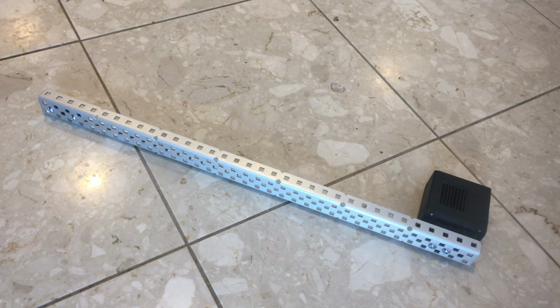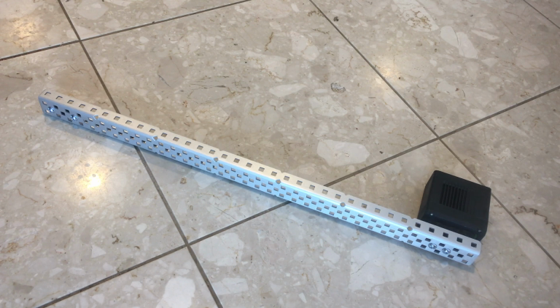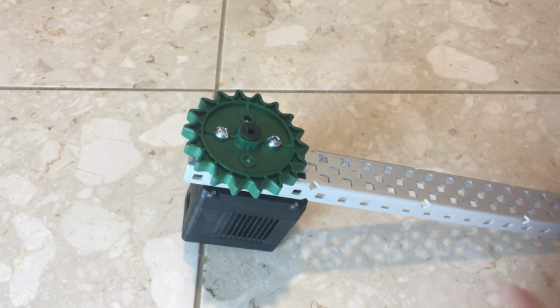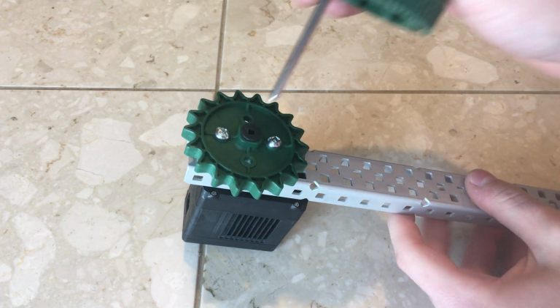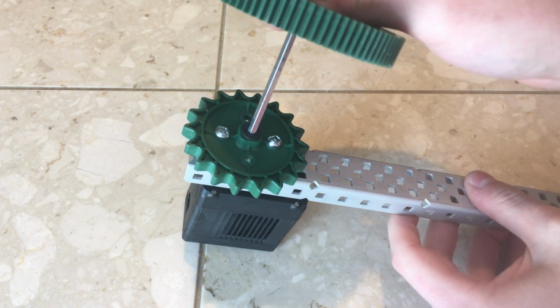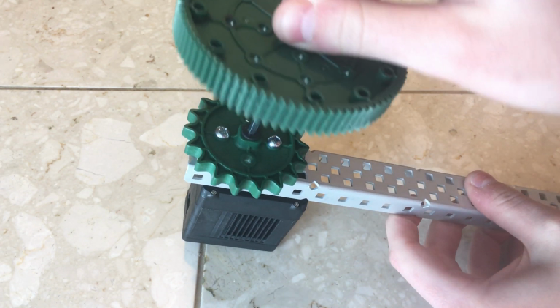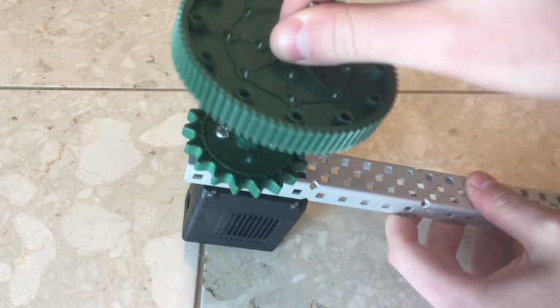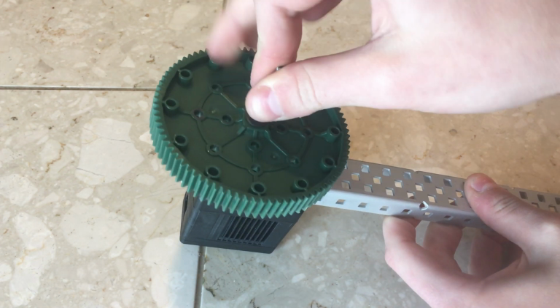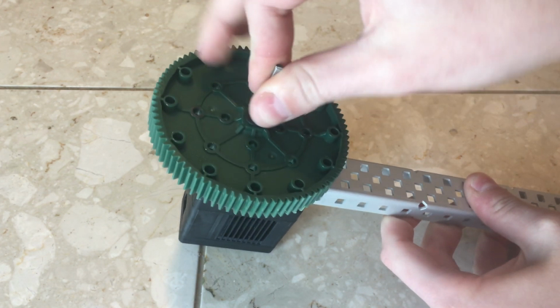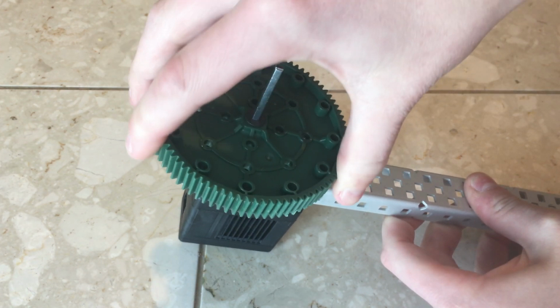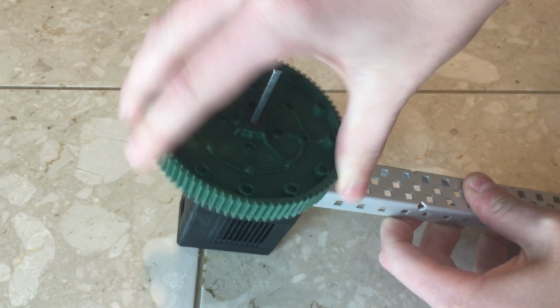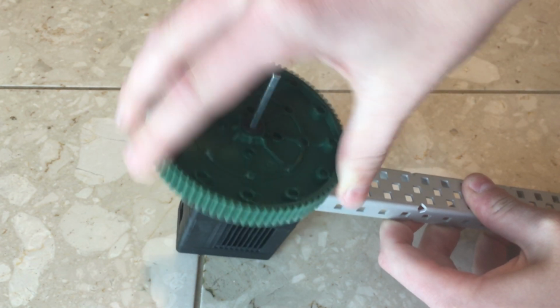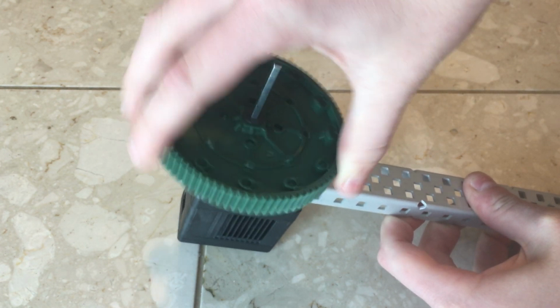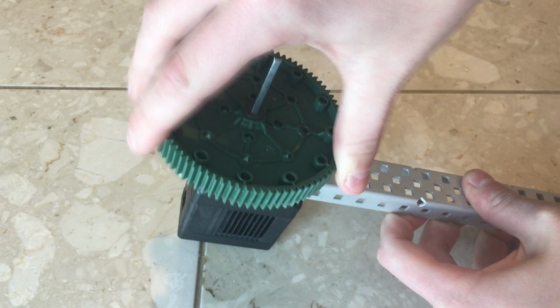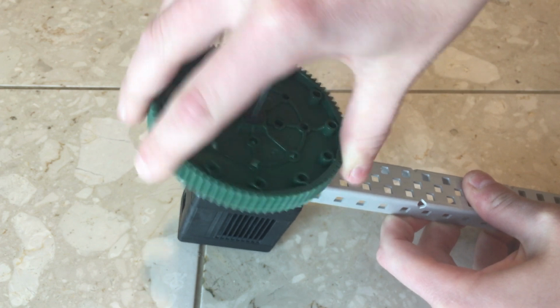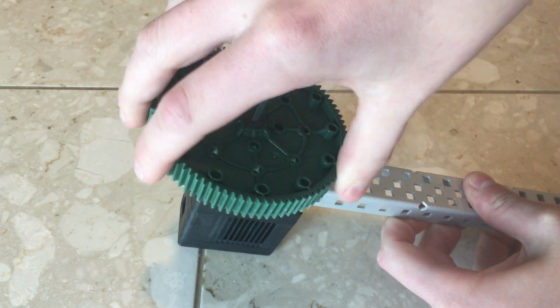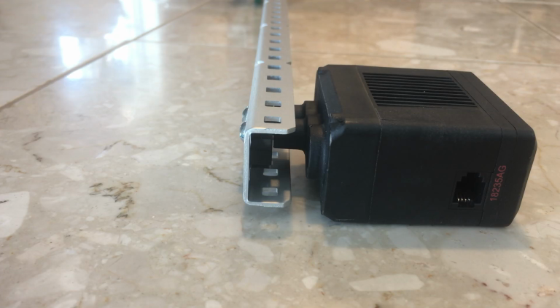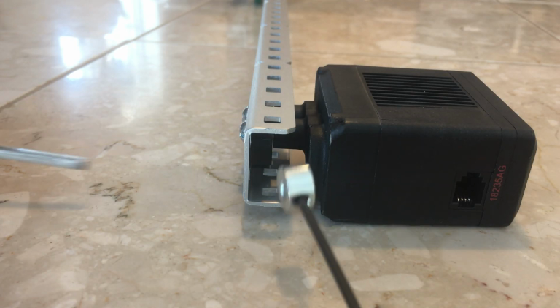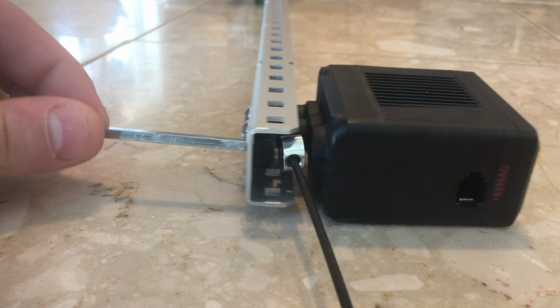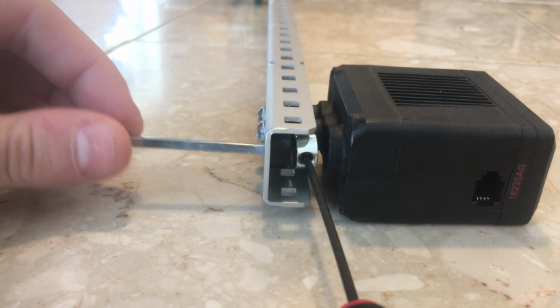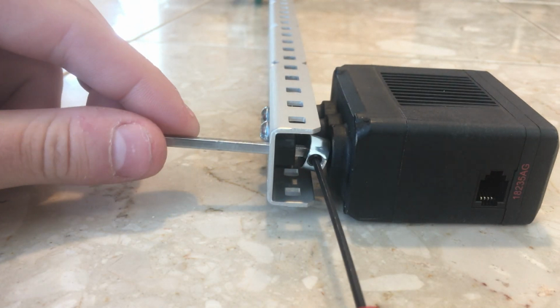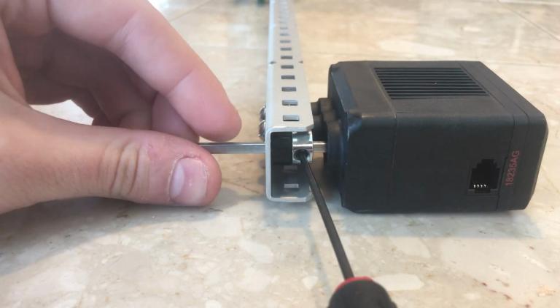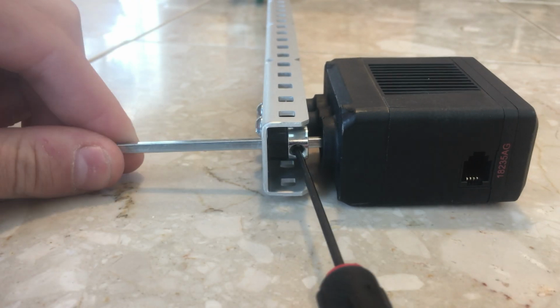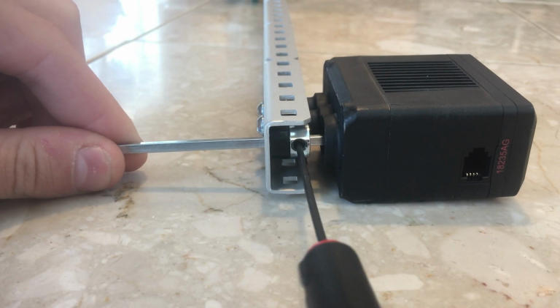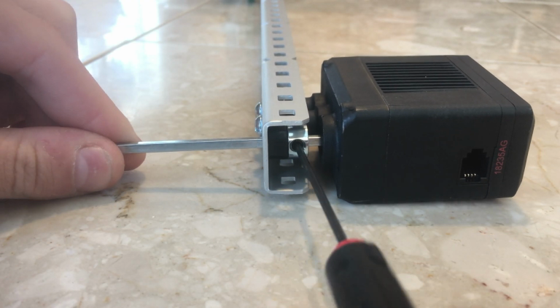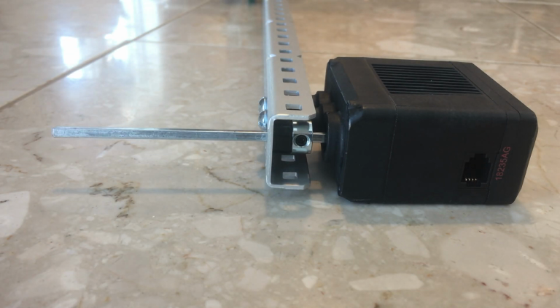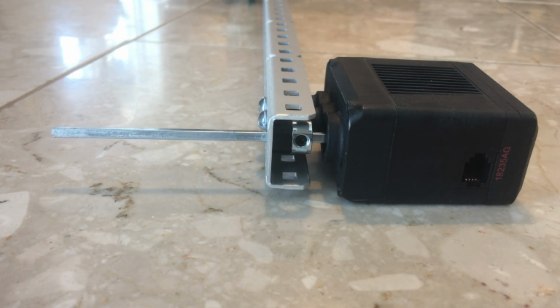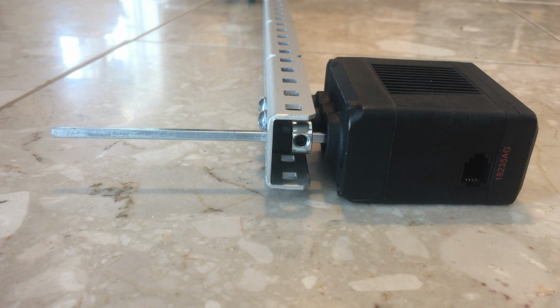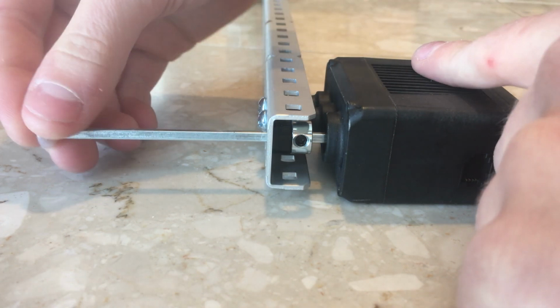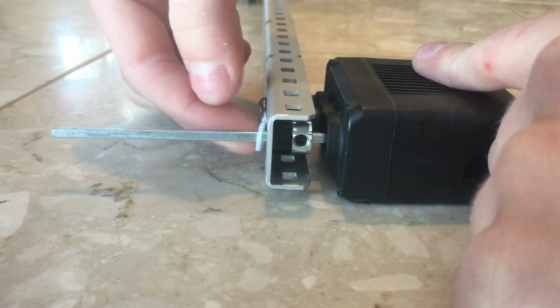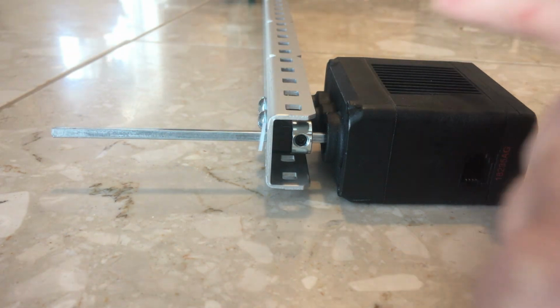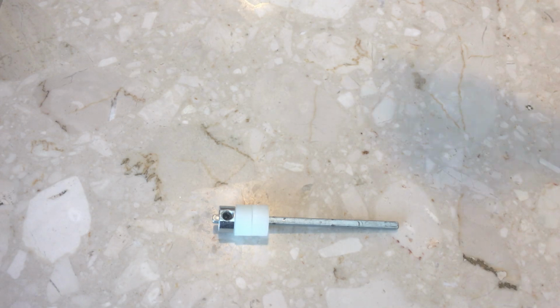We can't power the lift from the C channel that has a sprocket bolted to it because the motor and the axle are on the same plane, and from that perspective the axle is stationary. If we move the motor to the central bar, however, we can freely turn the axle, because it is a pivot point from this perspective.